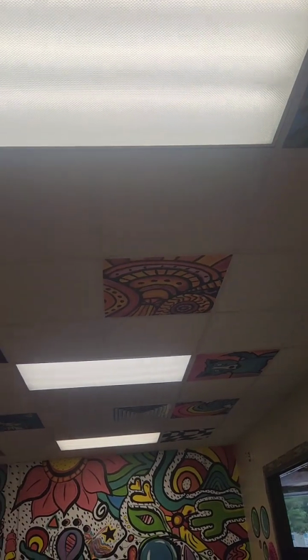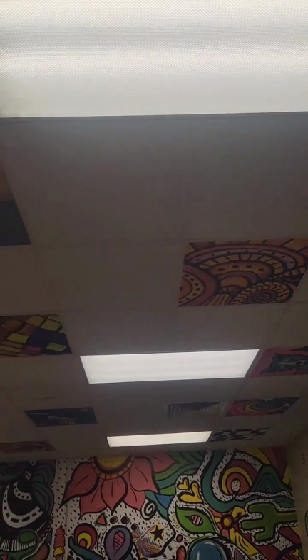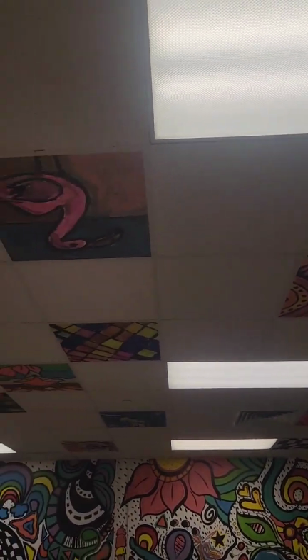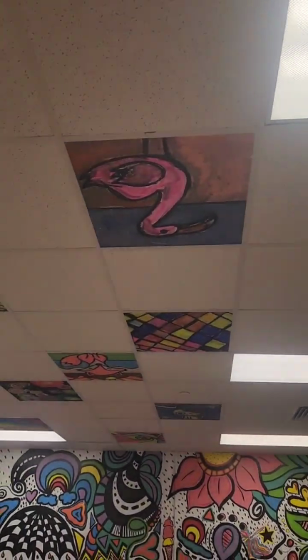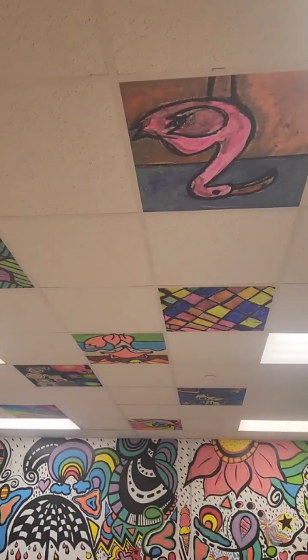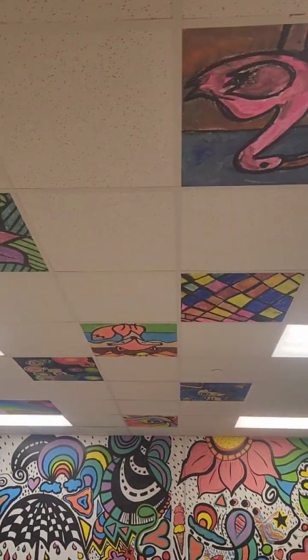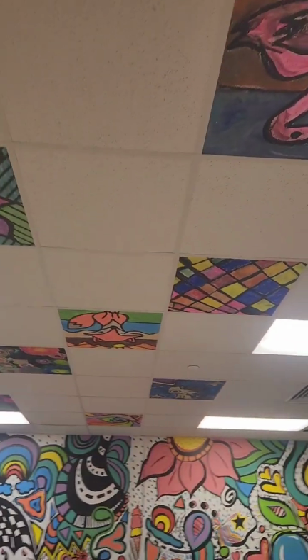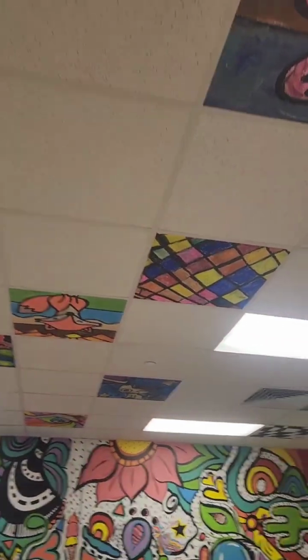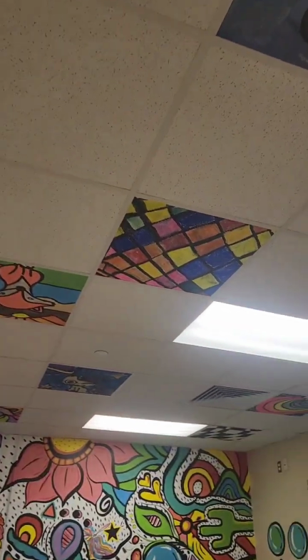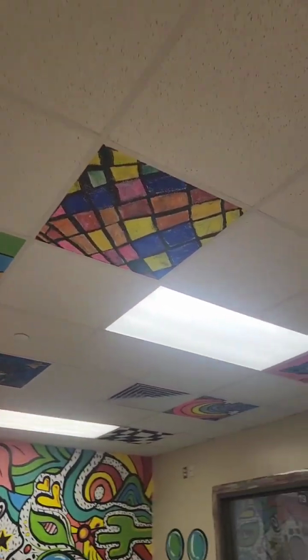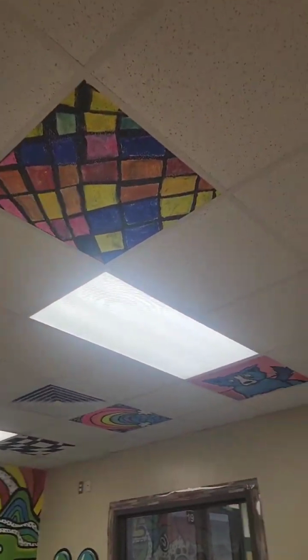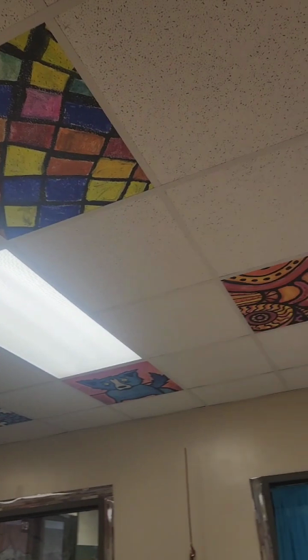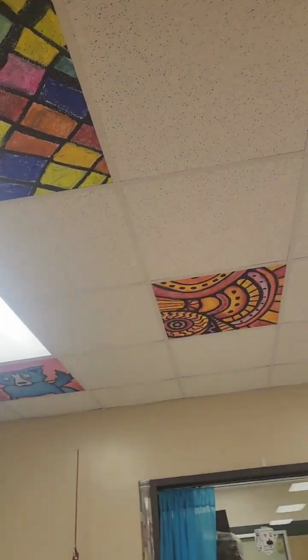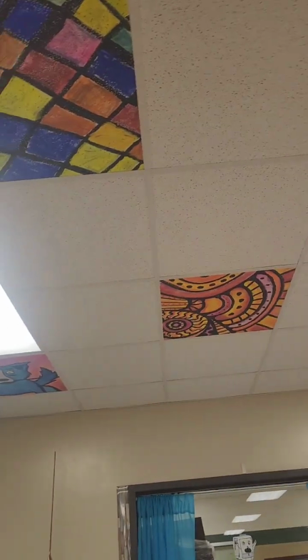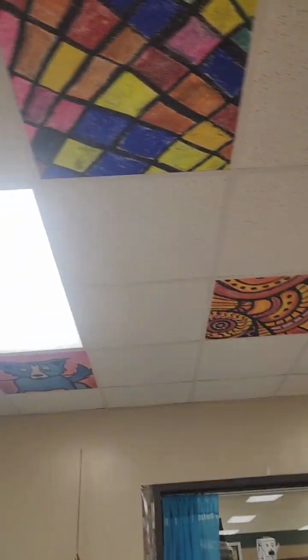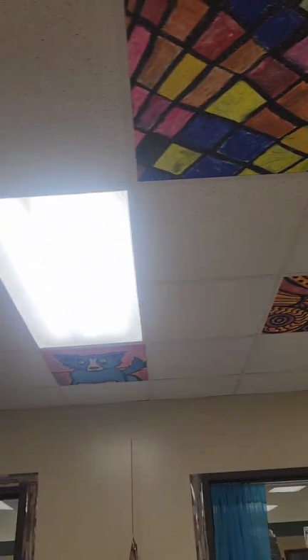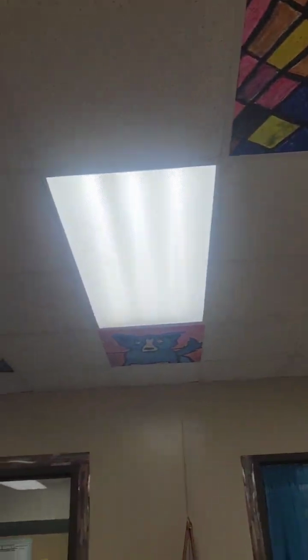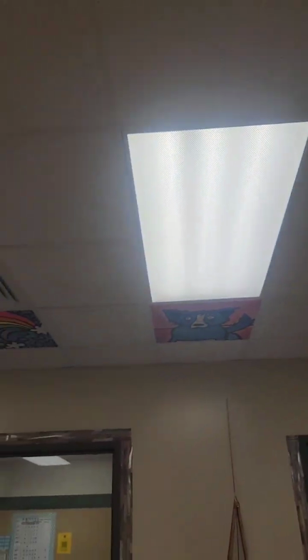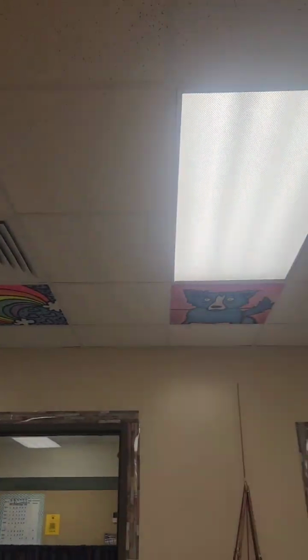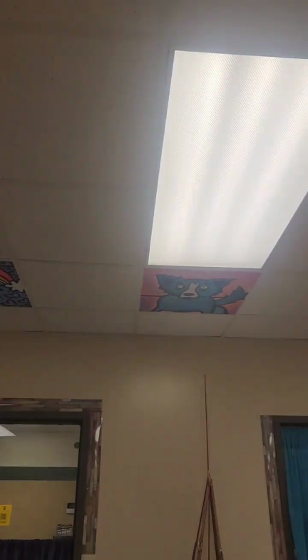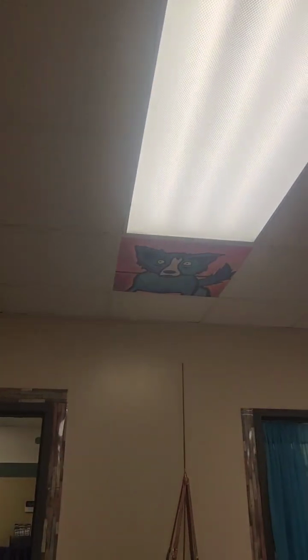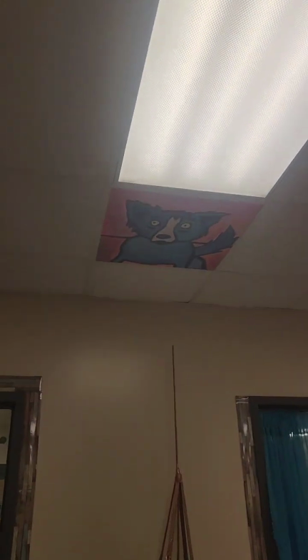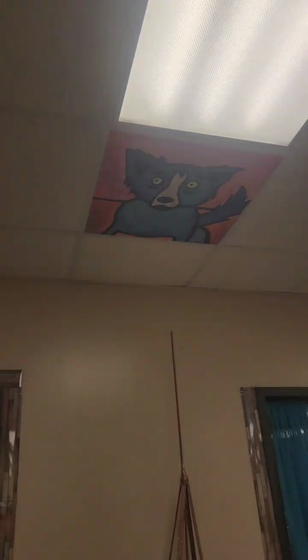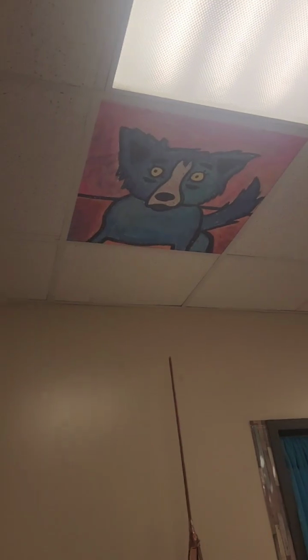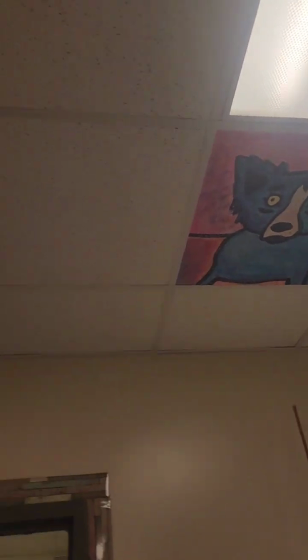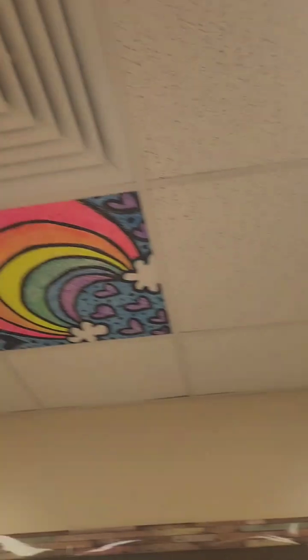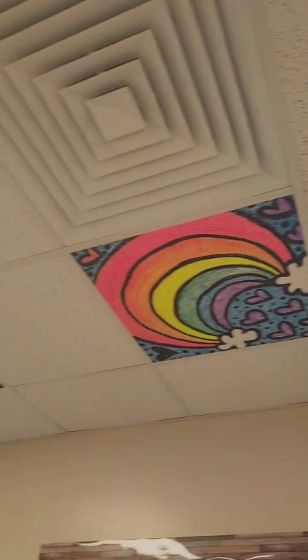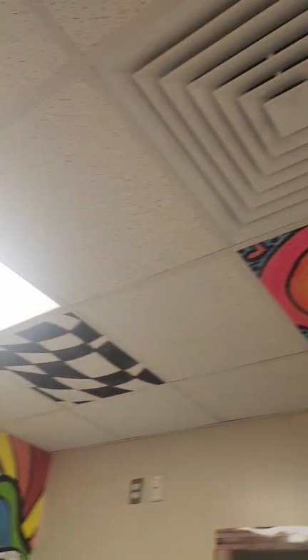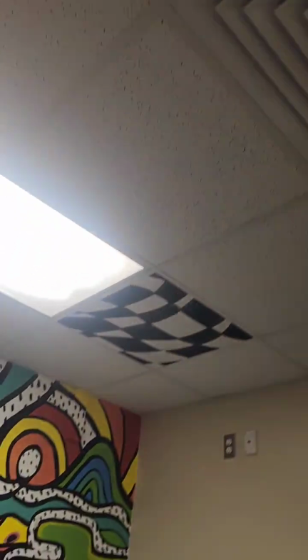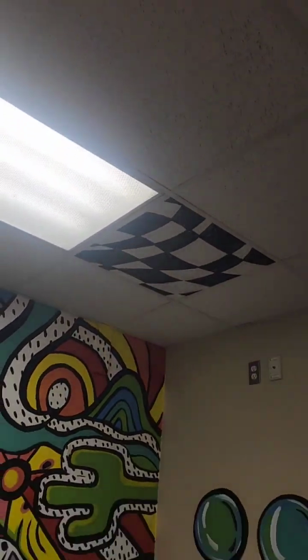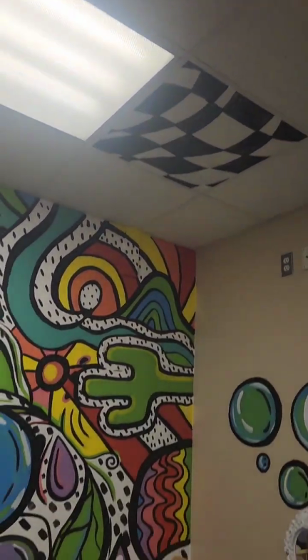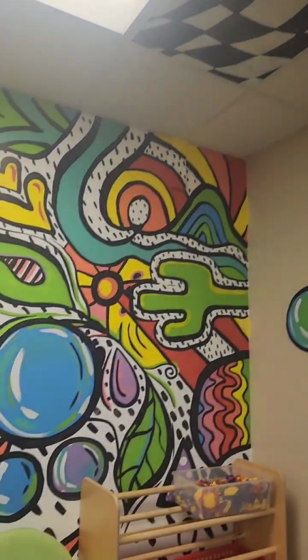Every time we pop one in to the ceiling, we get to take one out of the ceiling. So I'm just walking around my room — we have a blue dog over here, we have some rainbows, some optical illusion art.